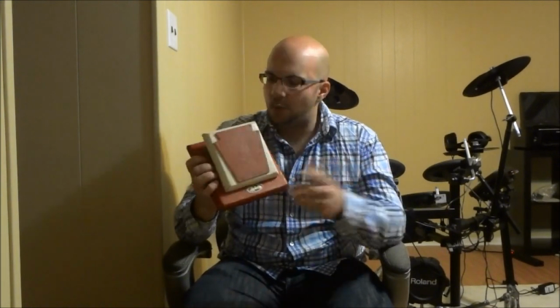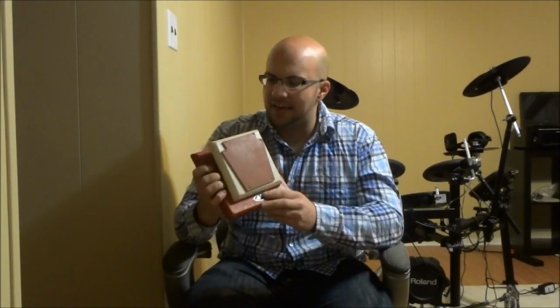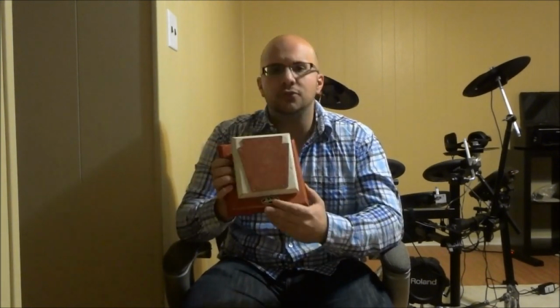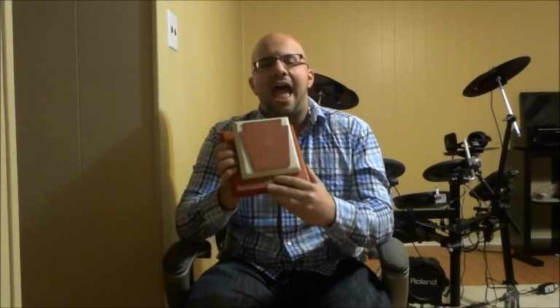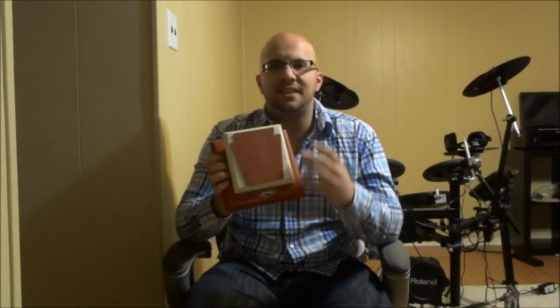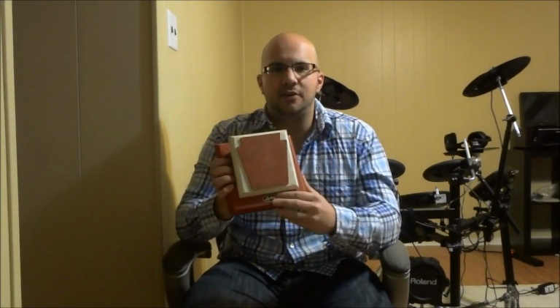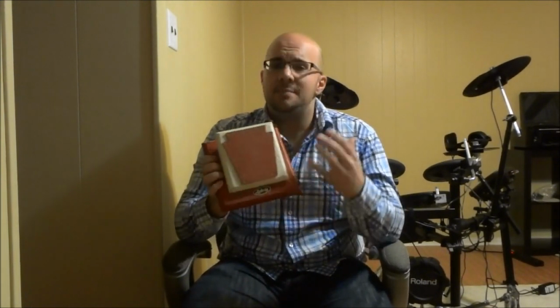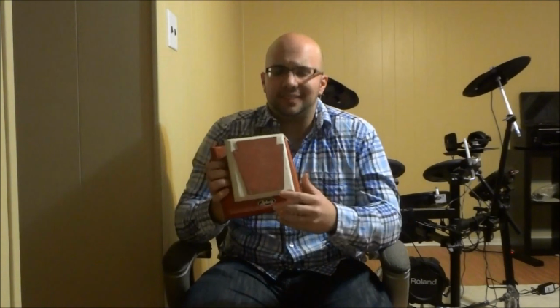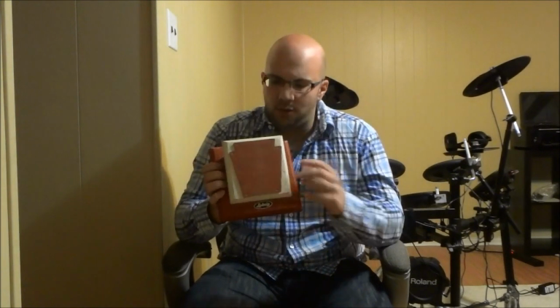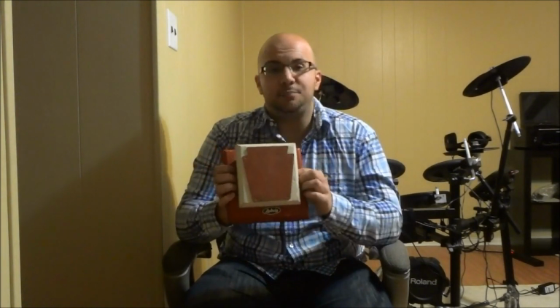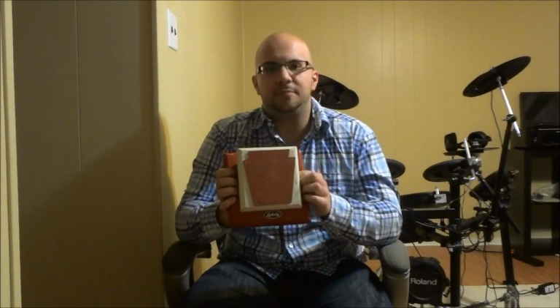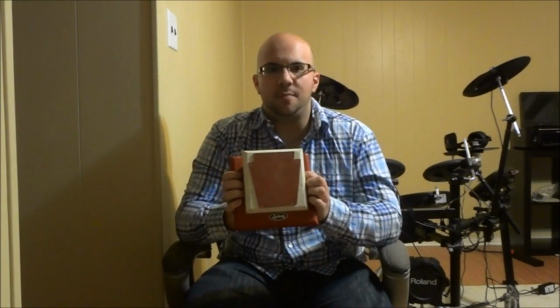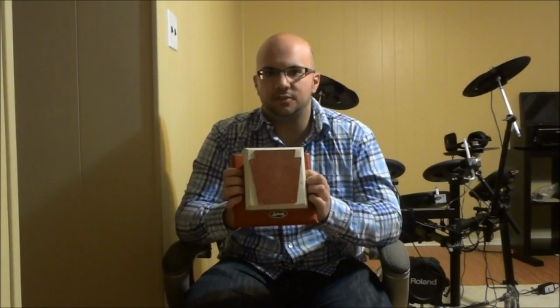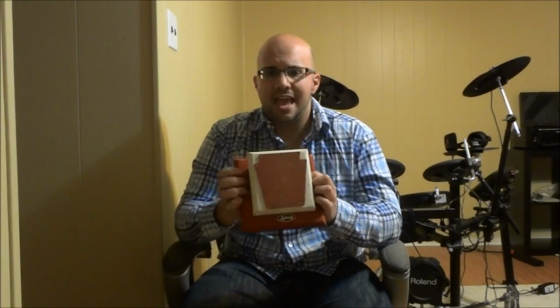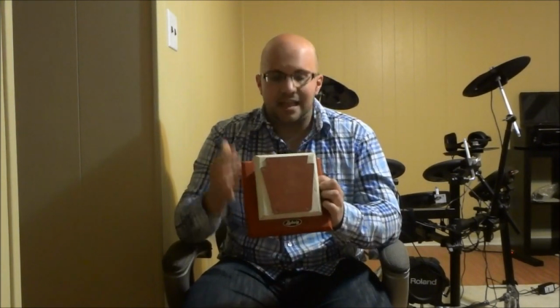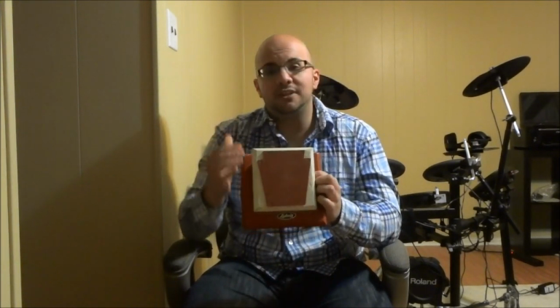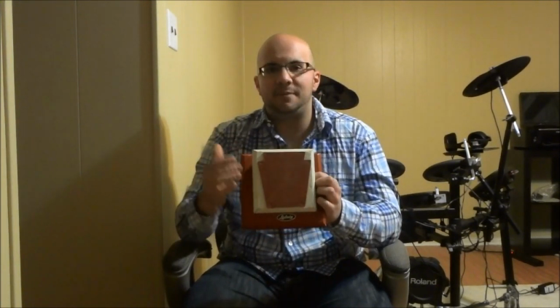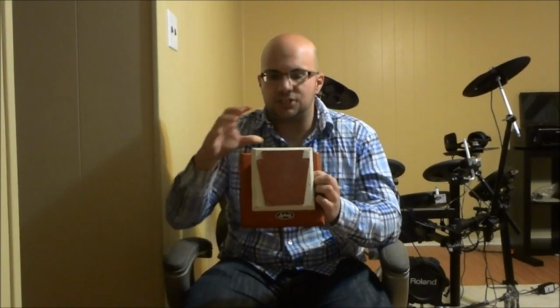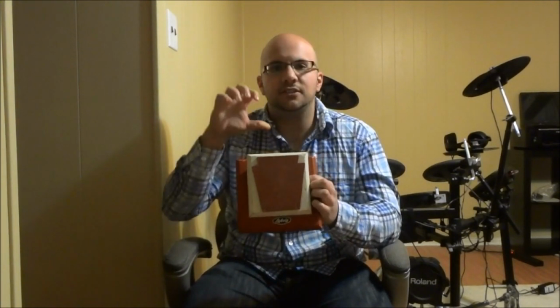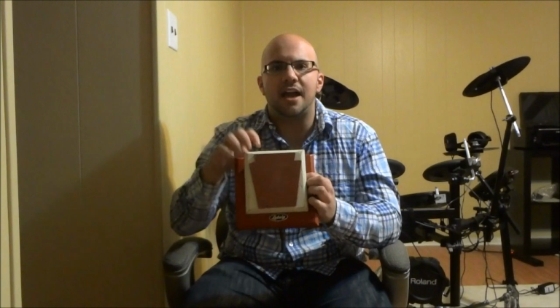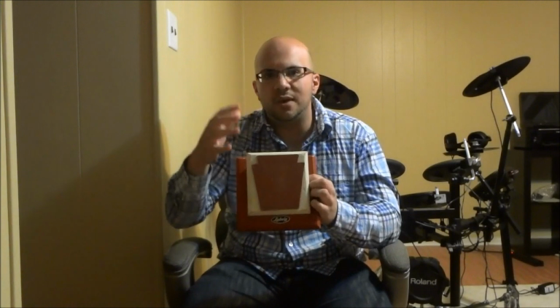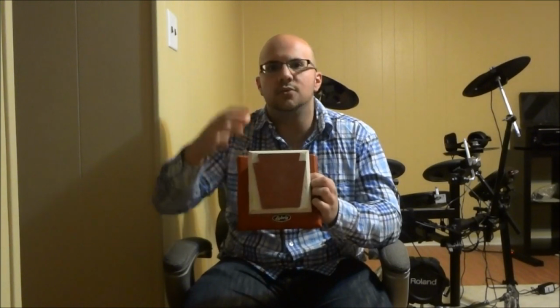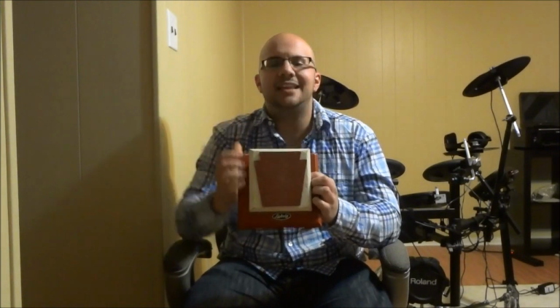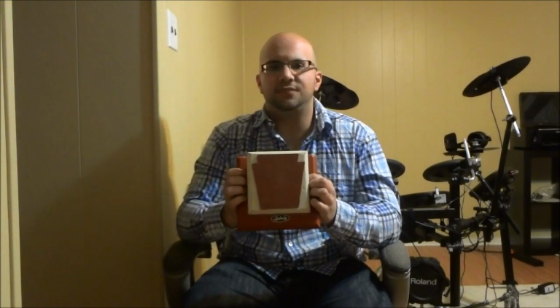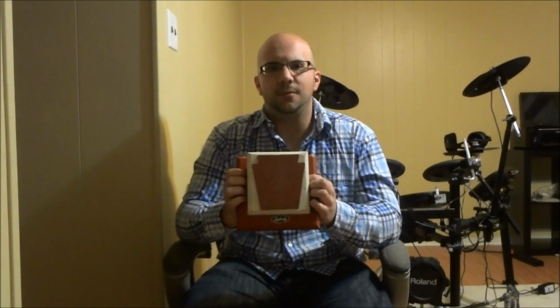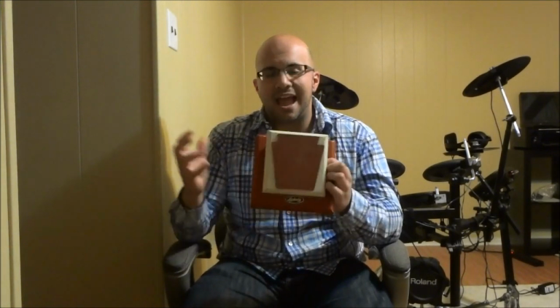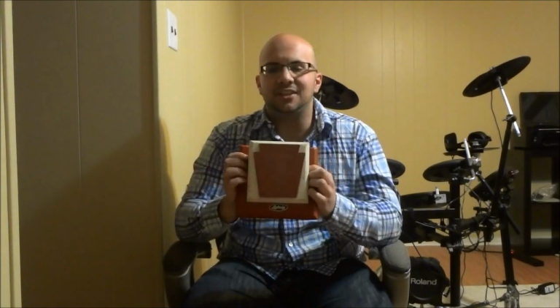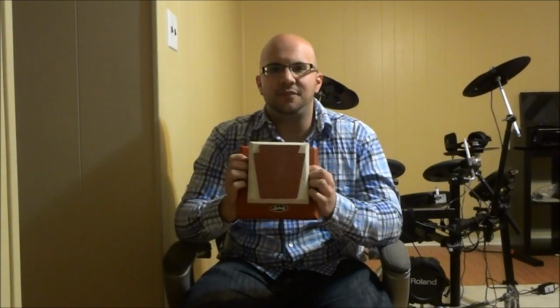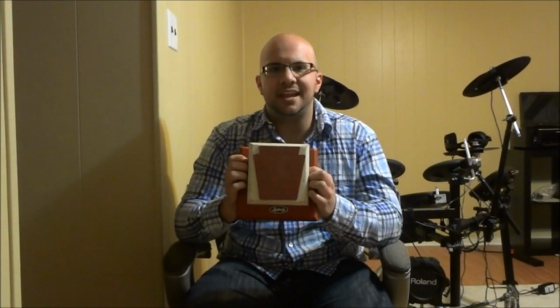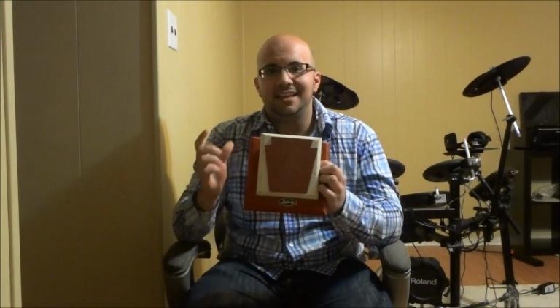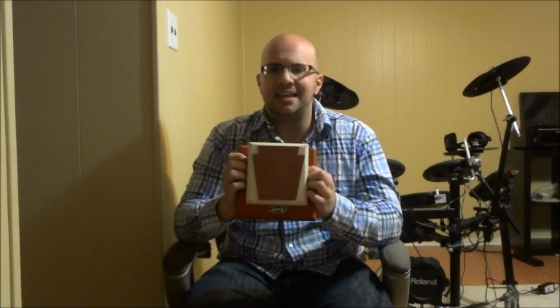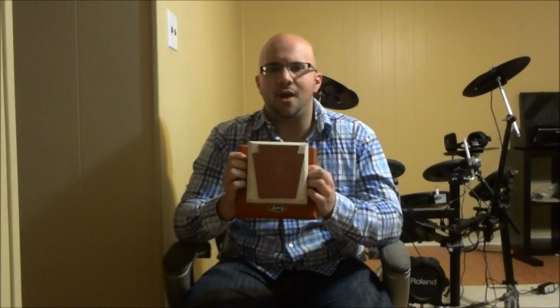Once again, I'm truly happy that I found it because it is a pretty good piece of drumming history, and I'm really happy that I could share this find with you in this video. That's all I have for you today. Thanks for watching.